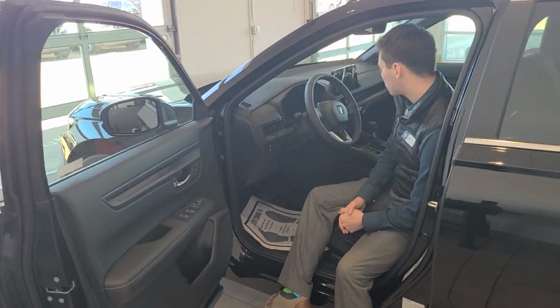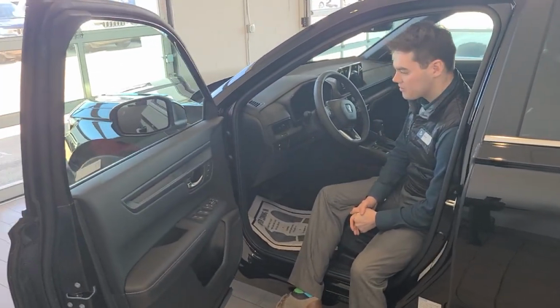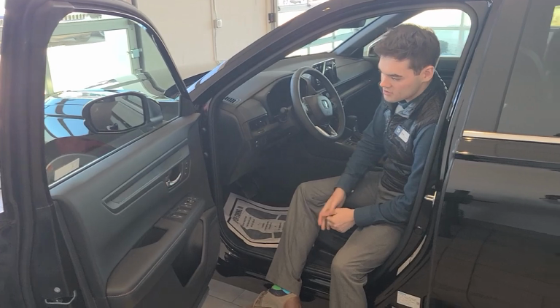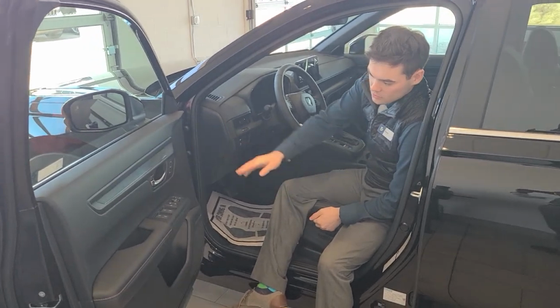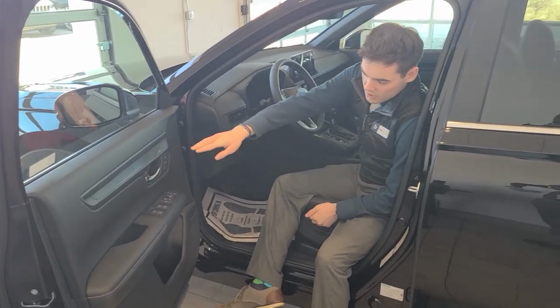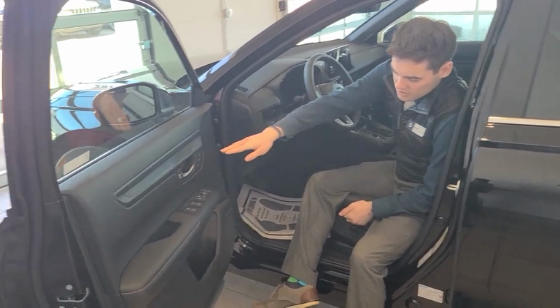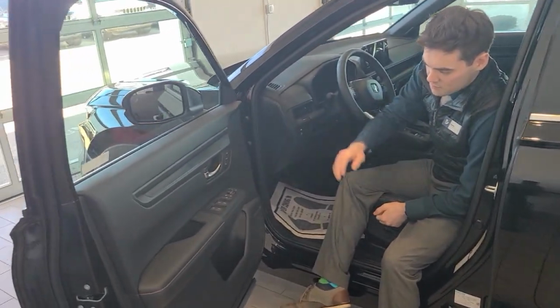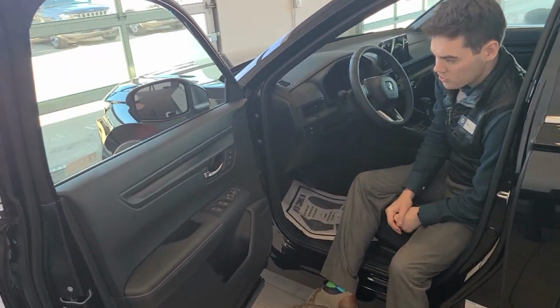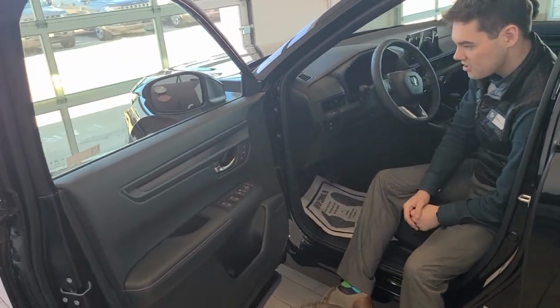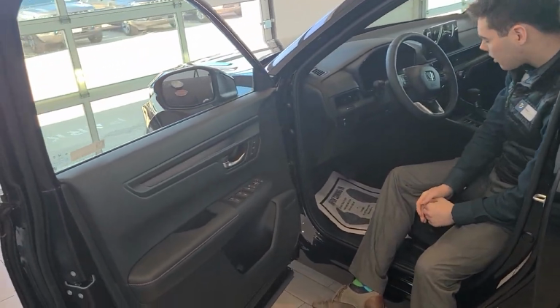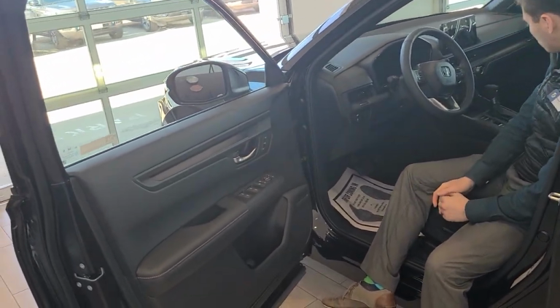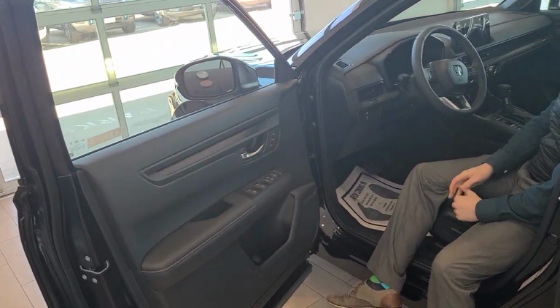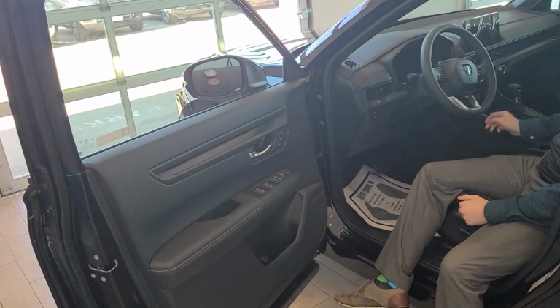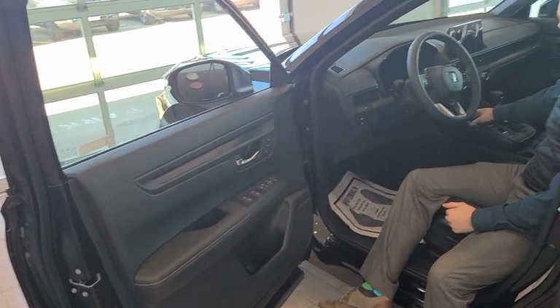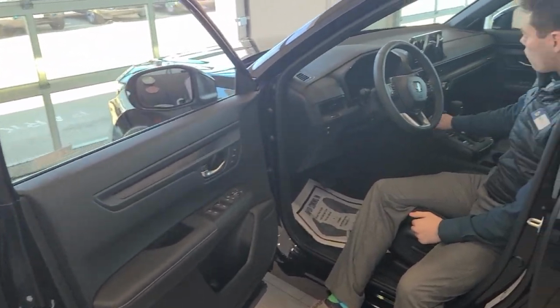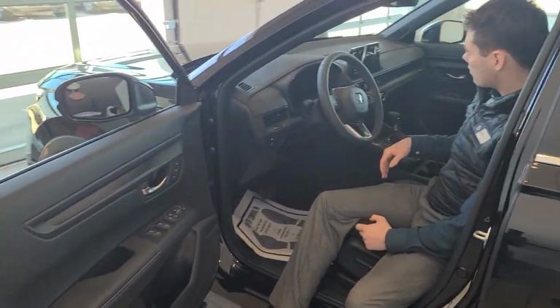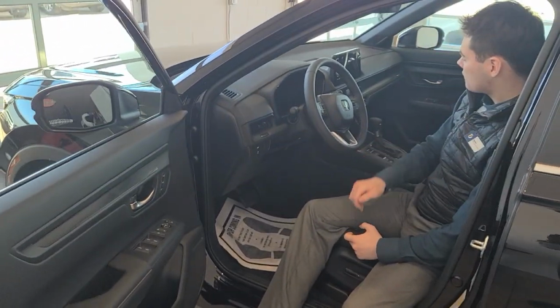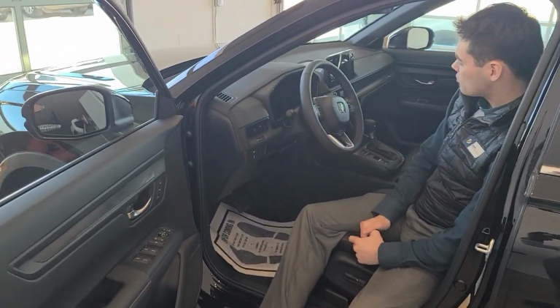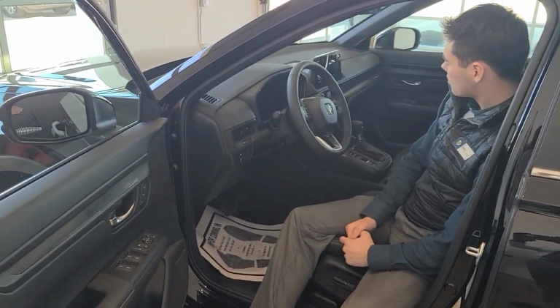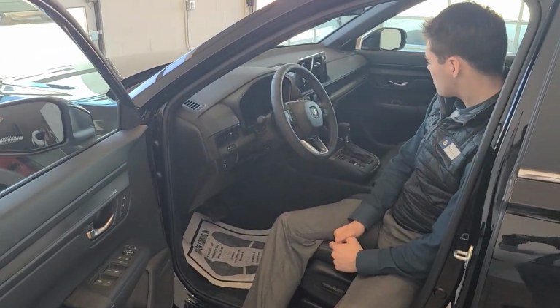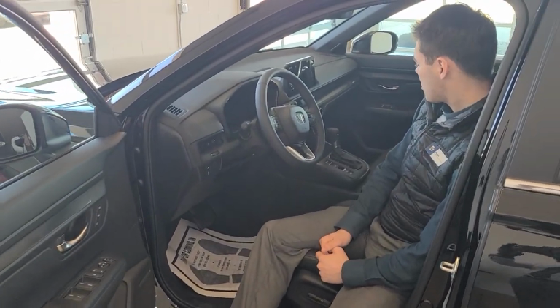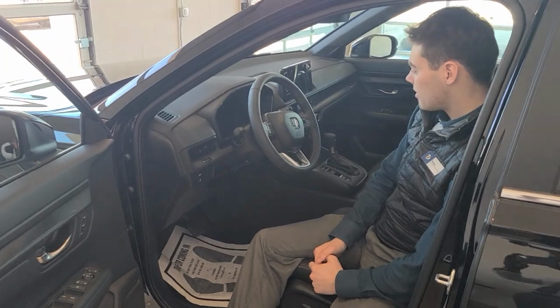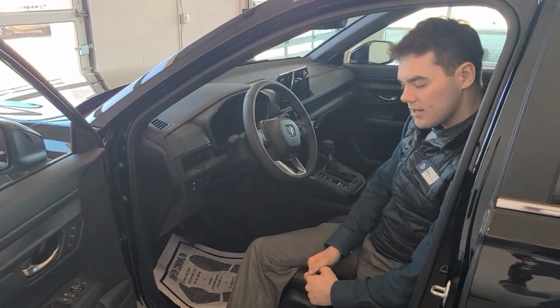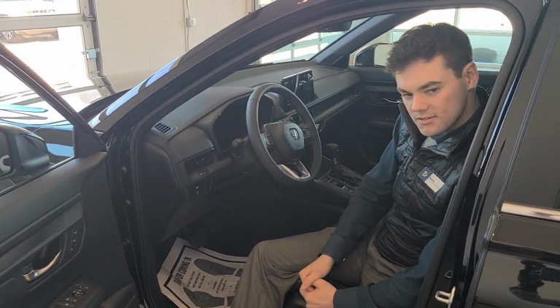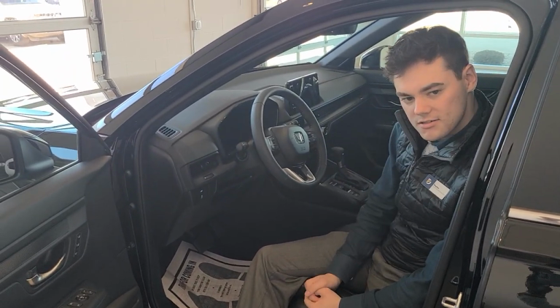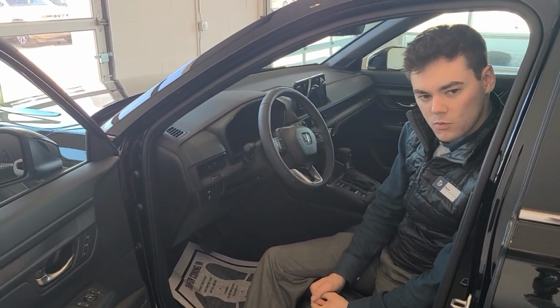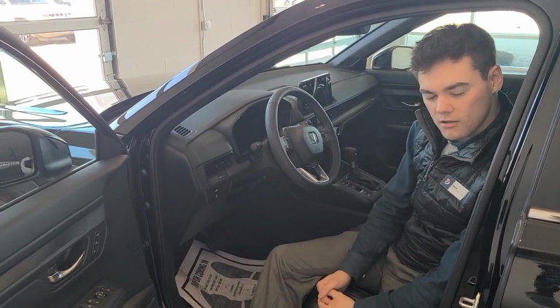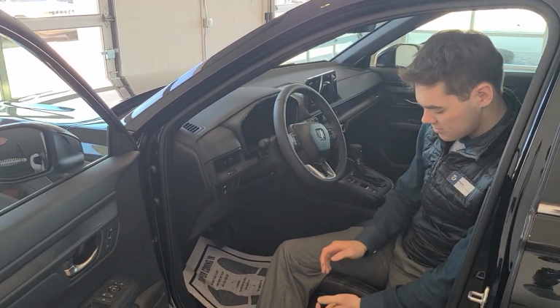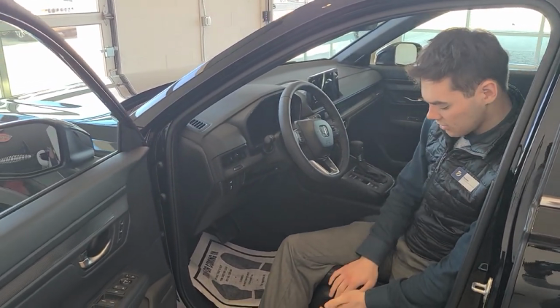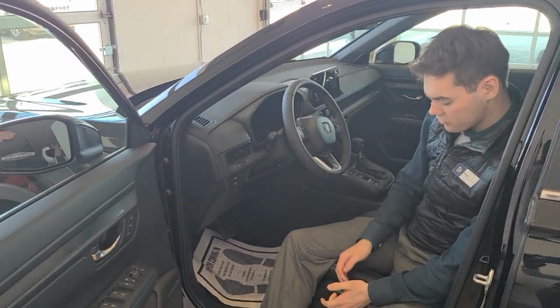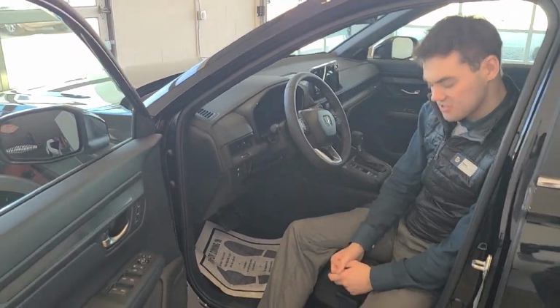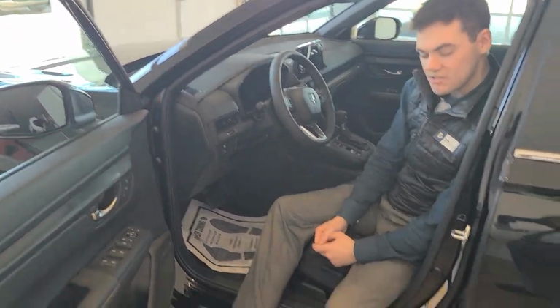So three things here real quick. It does have memory seating on our door, we have a wireless phone charger, and then heated seats as well as our leather trim seats.